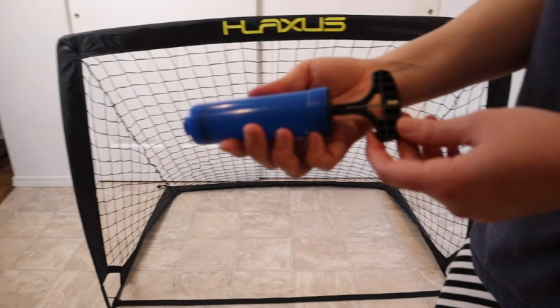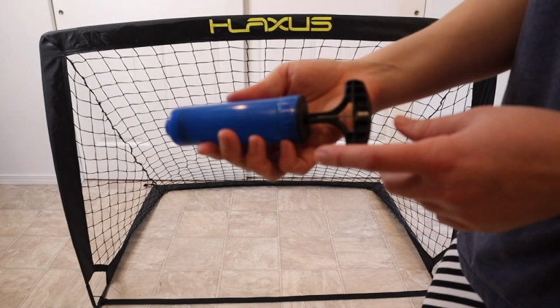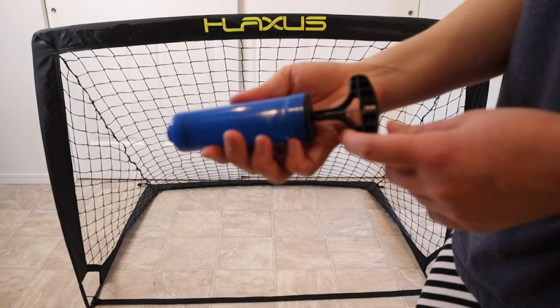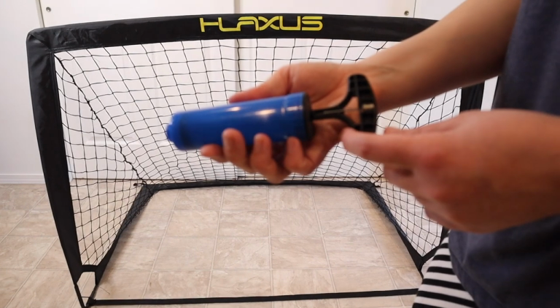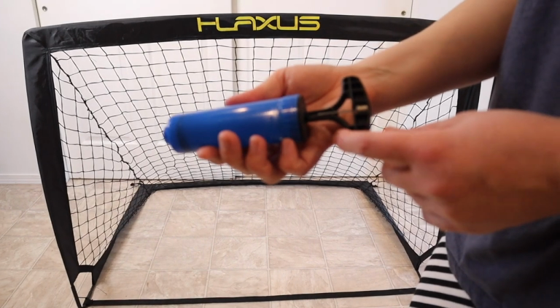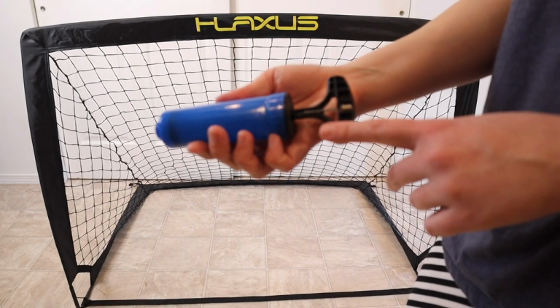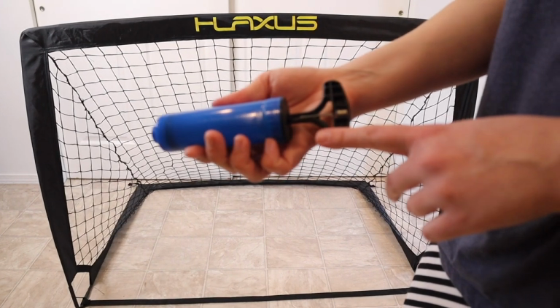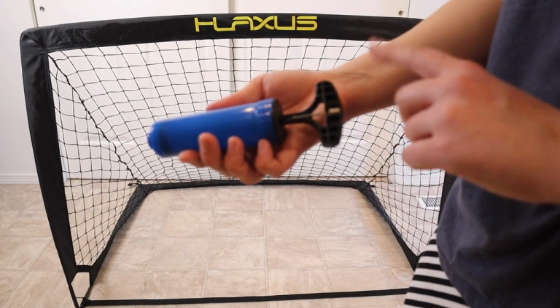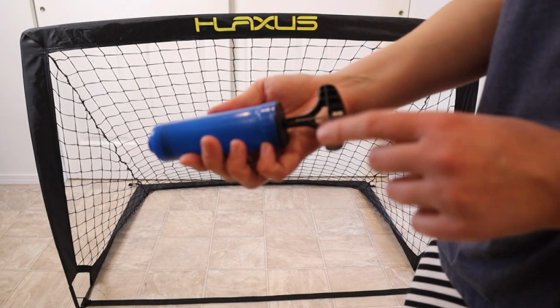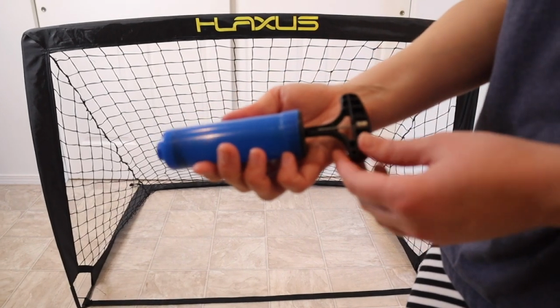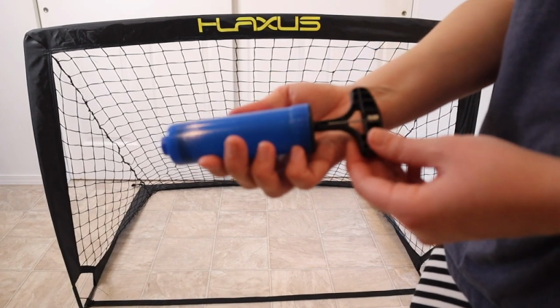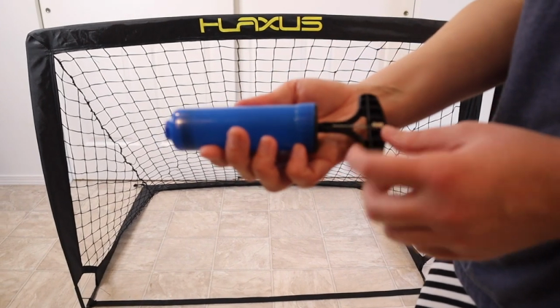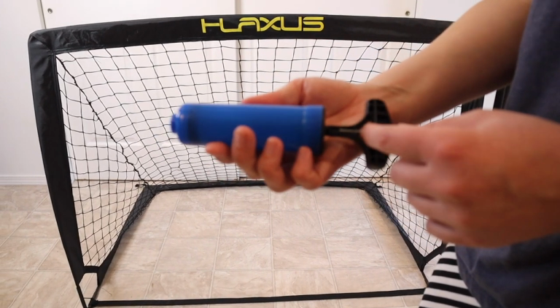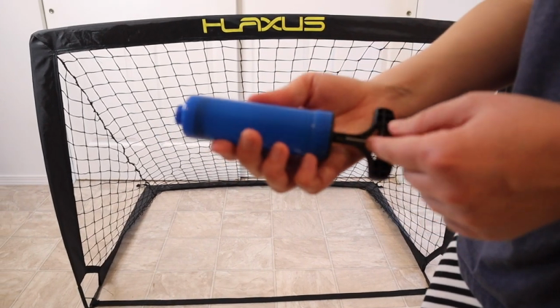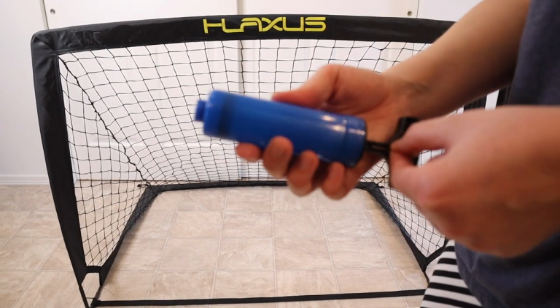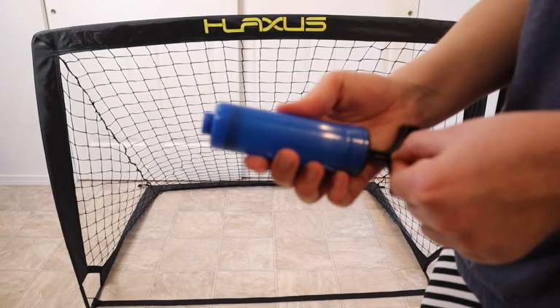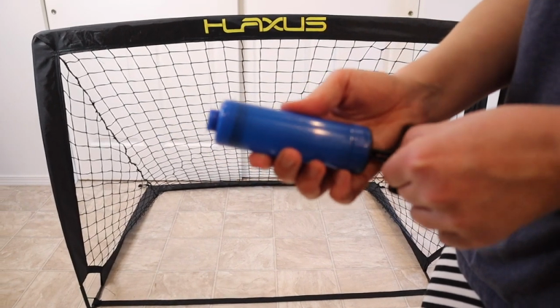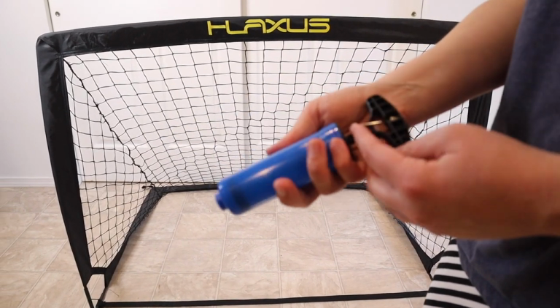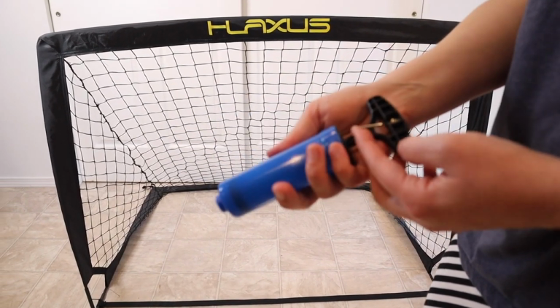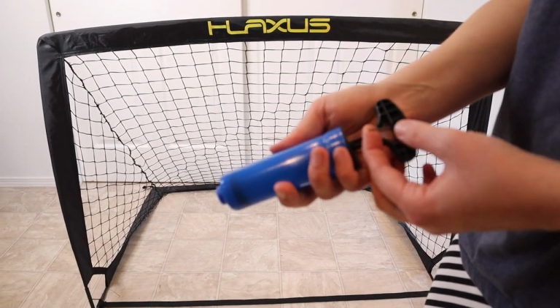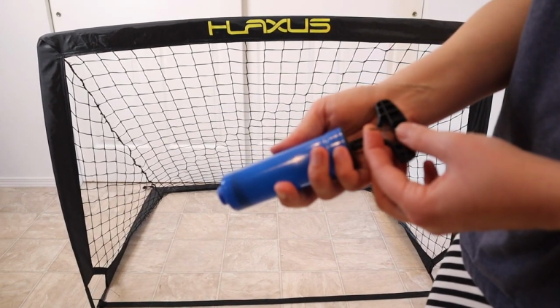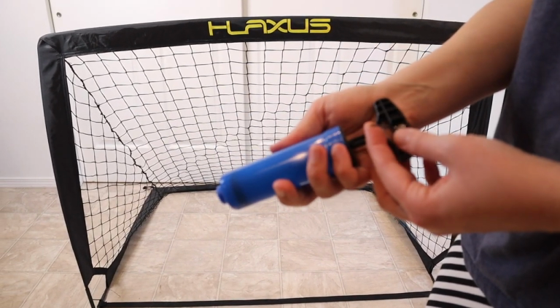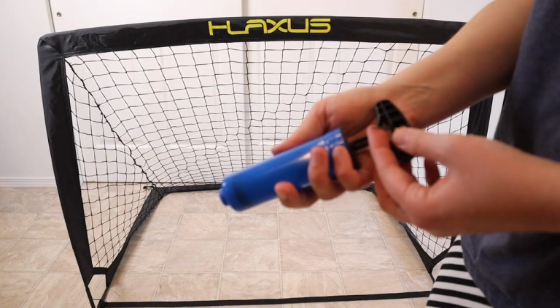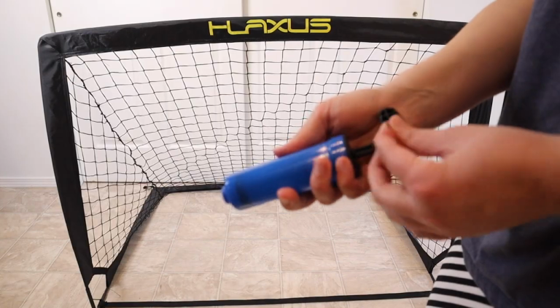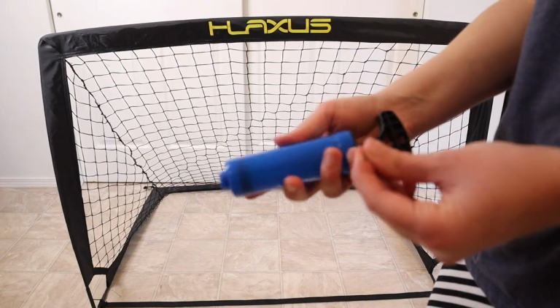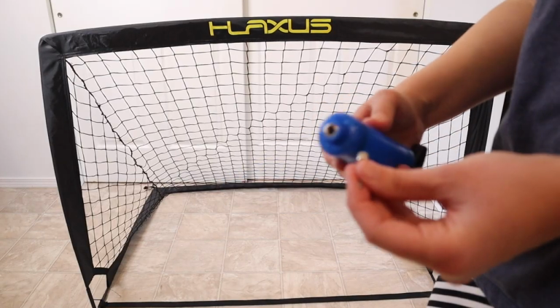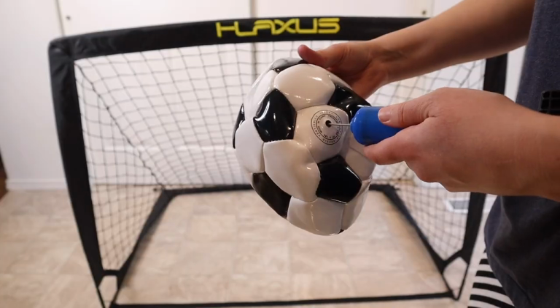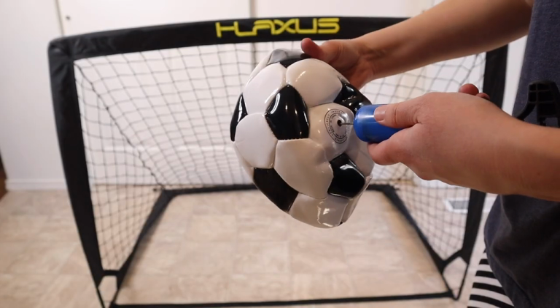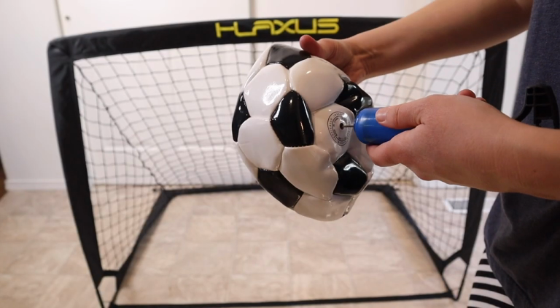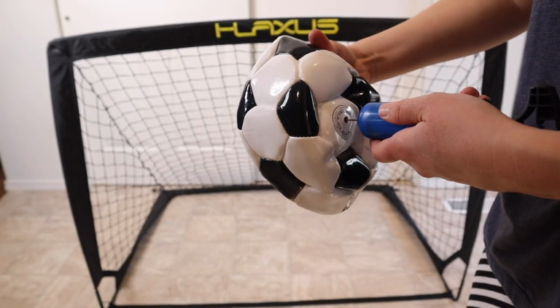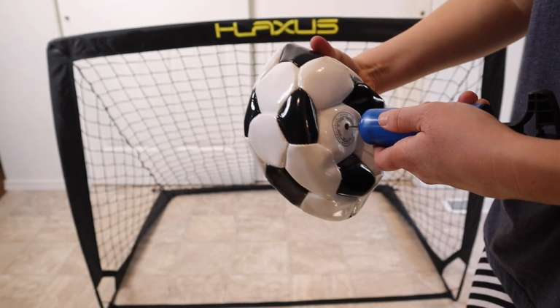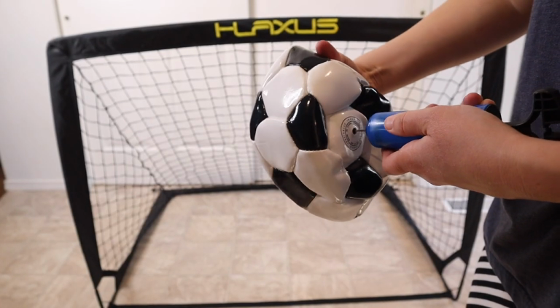Now we're just going to blow up the soccer ball and assemble the other net. You can see right here in the pump we have the needle. Now I'm just going to pump up the soccer ball.